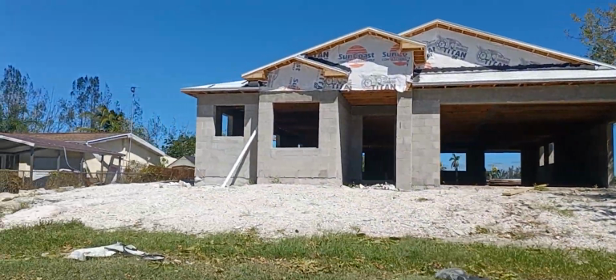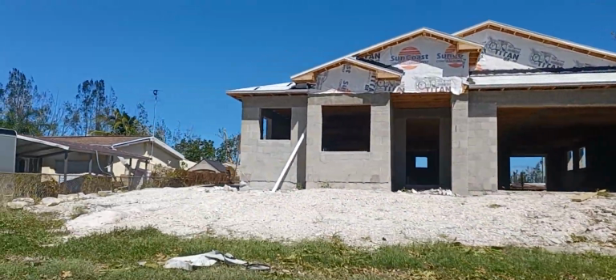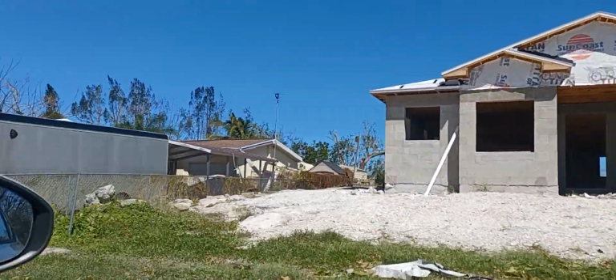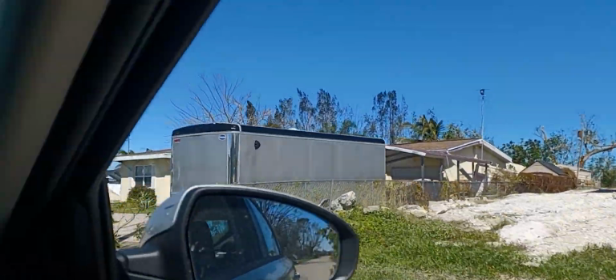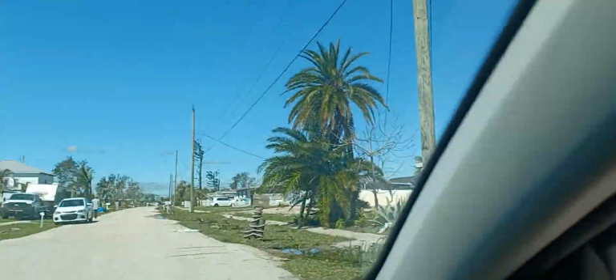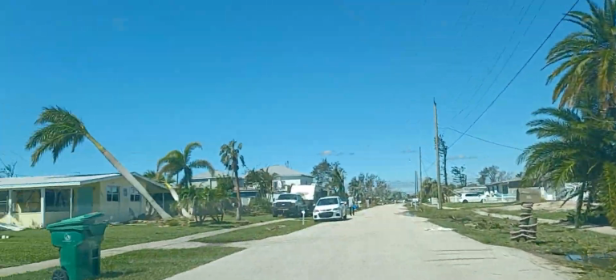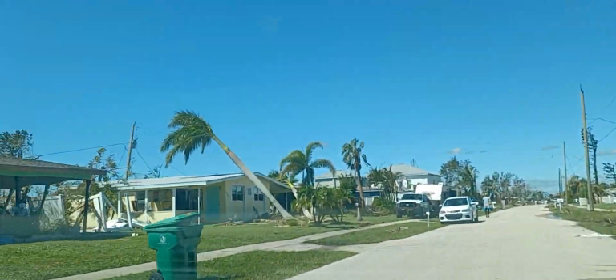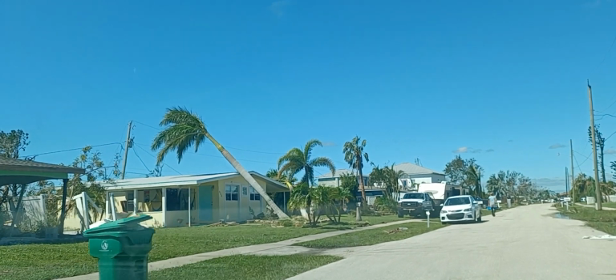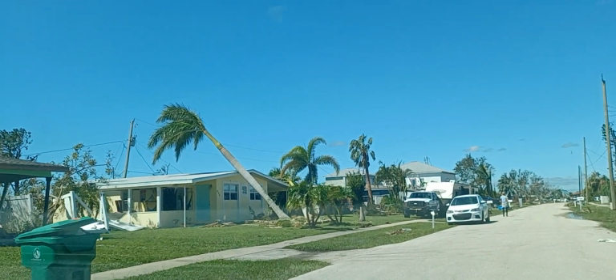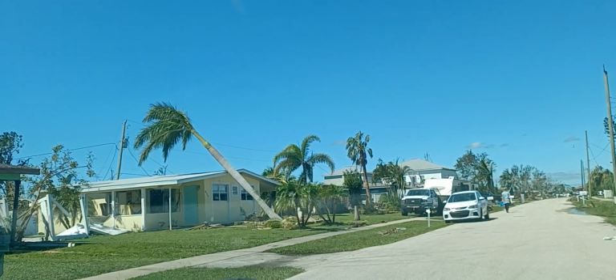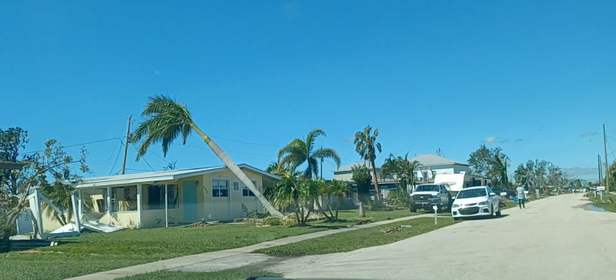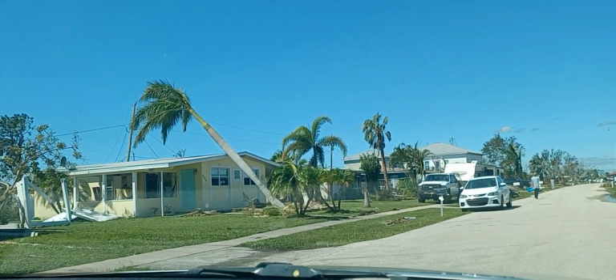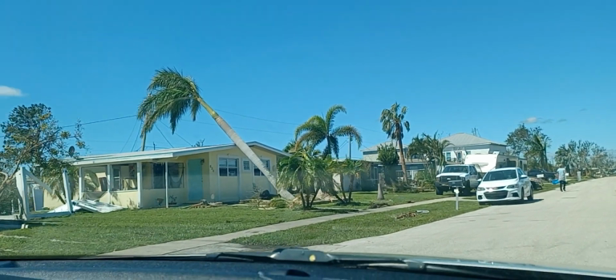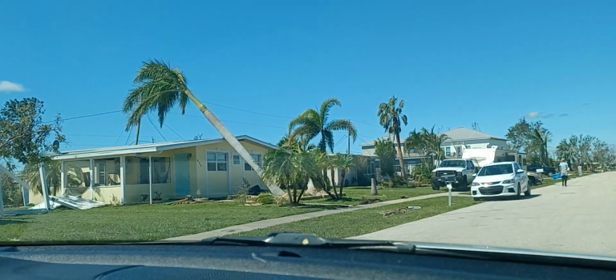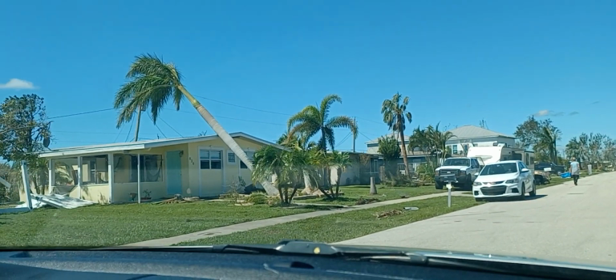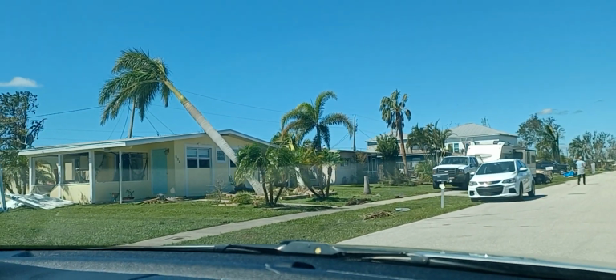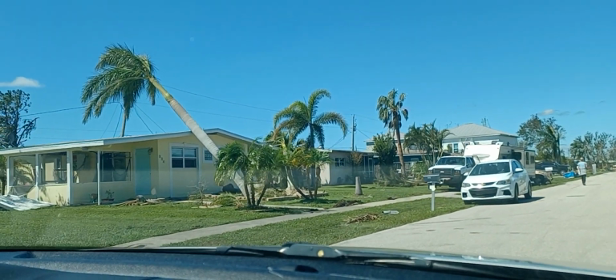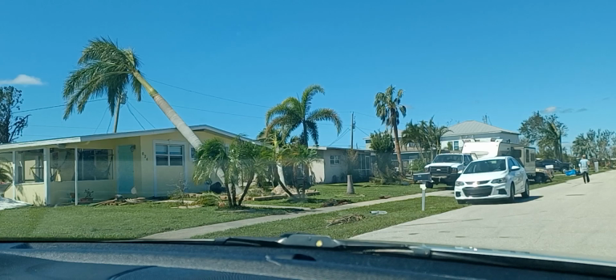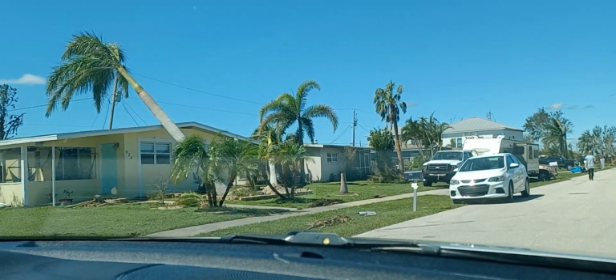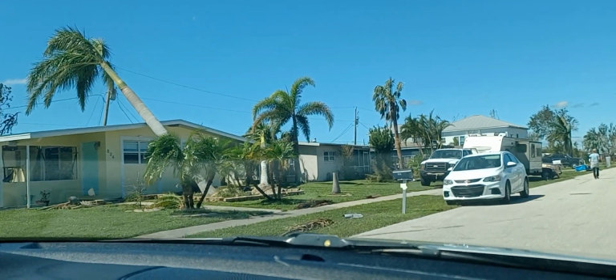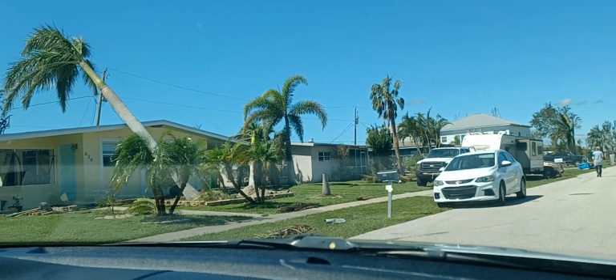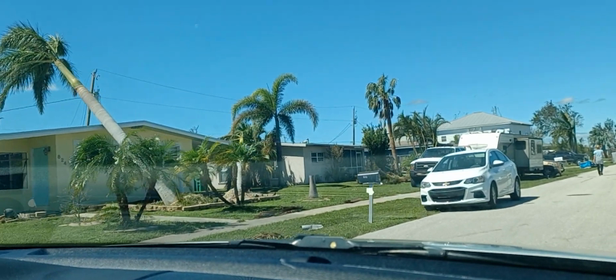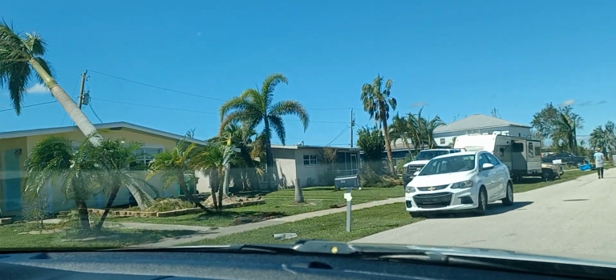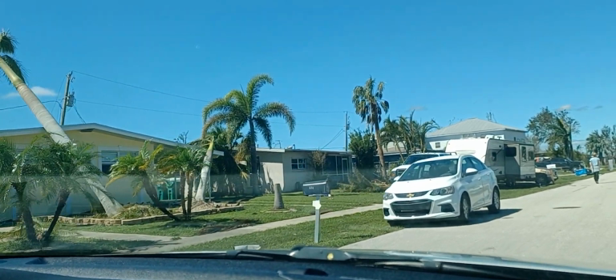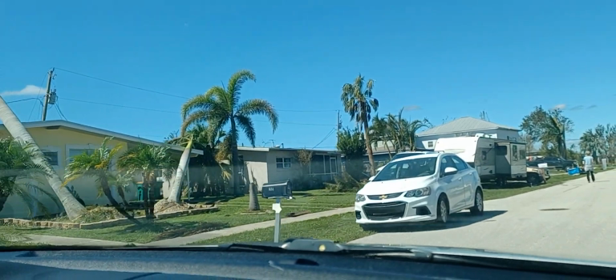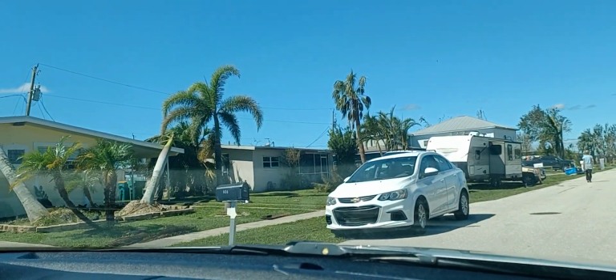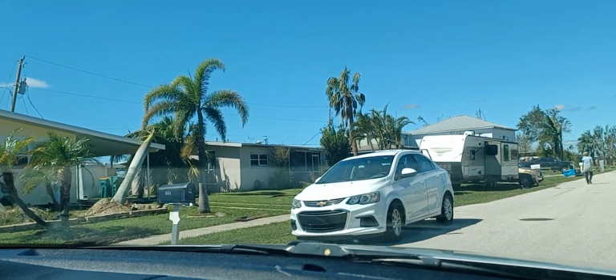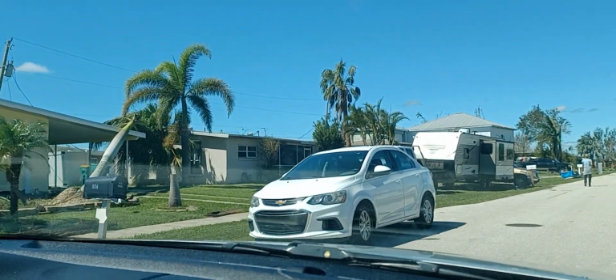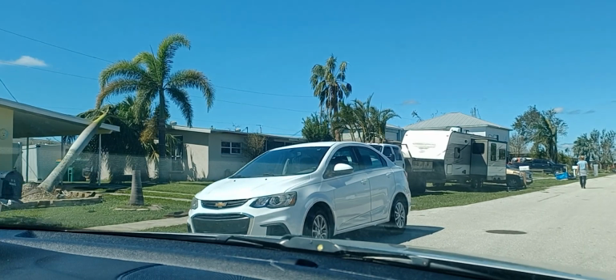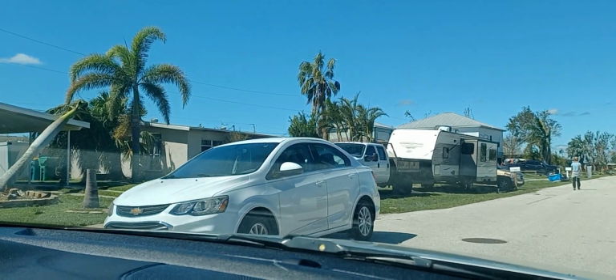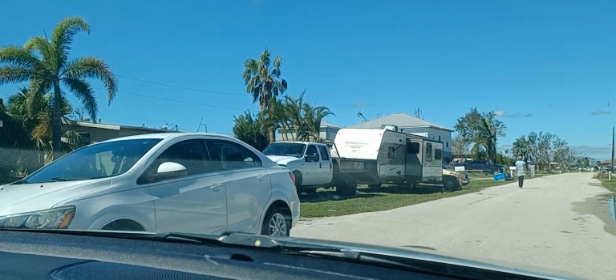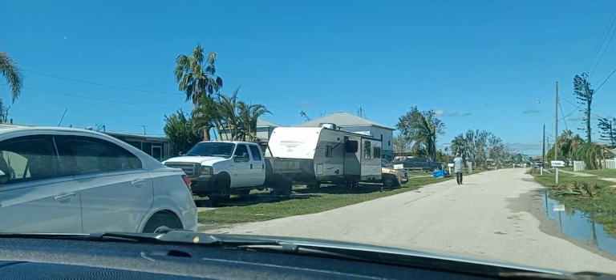This is actually a house under construction. Over here on the left, notice the trees. Since palm trees tend to have shallow roots, when the ground saturates, the weight of the palm tree, which is top-heavy, just falls over.